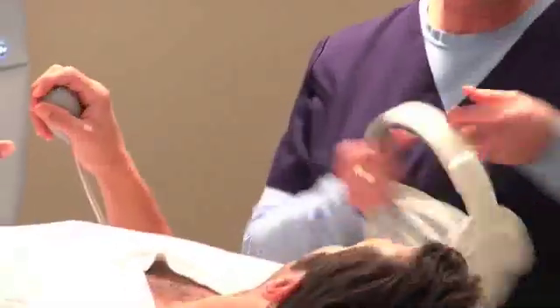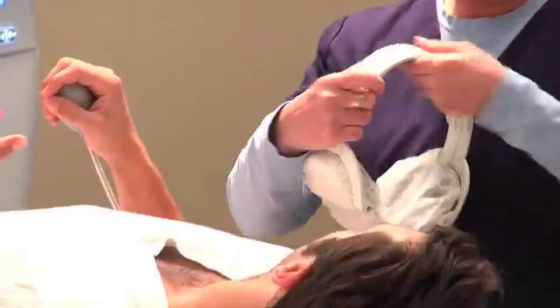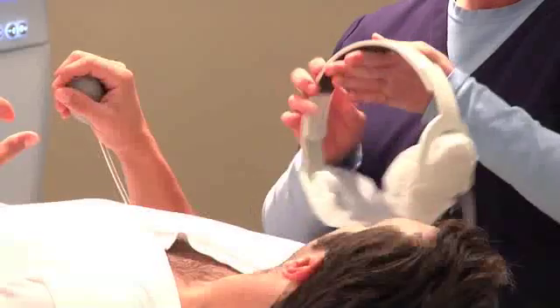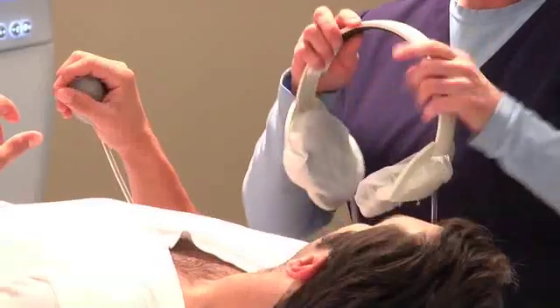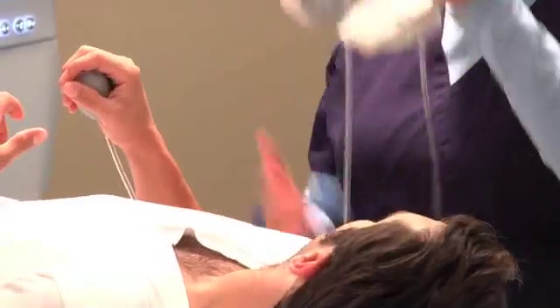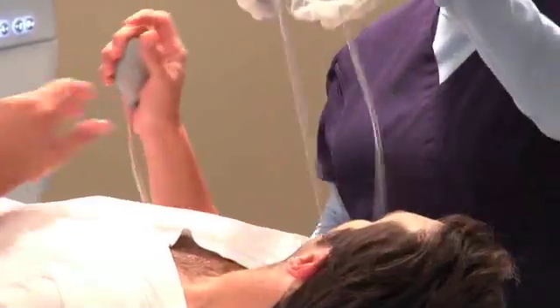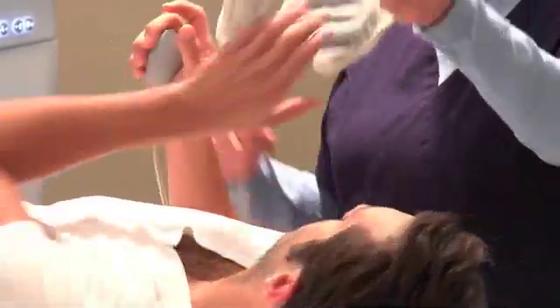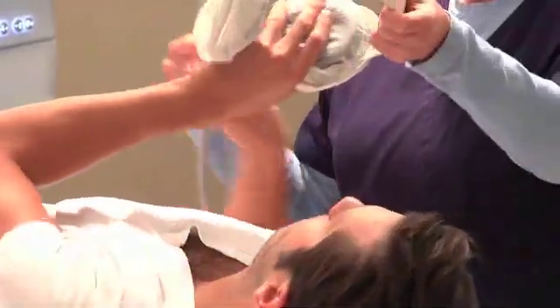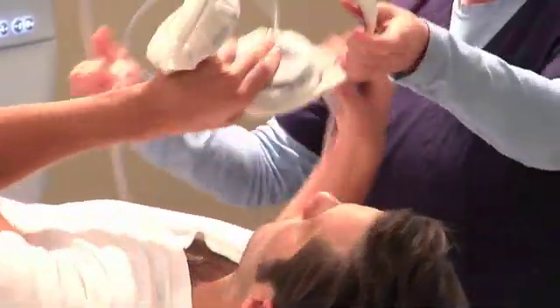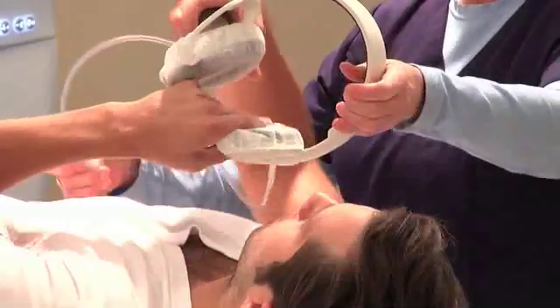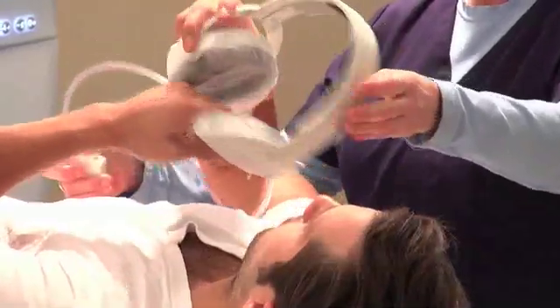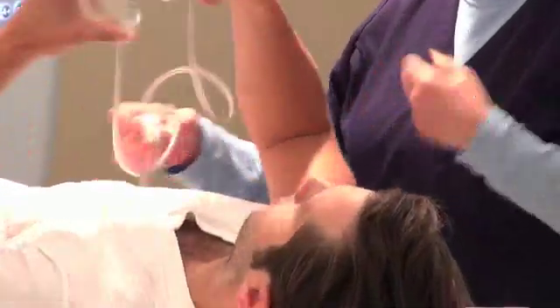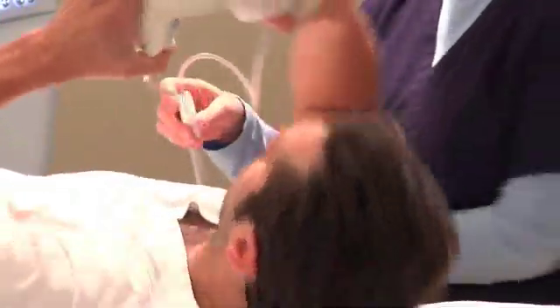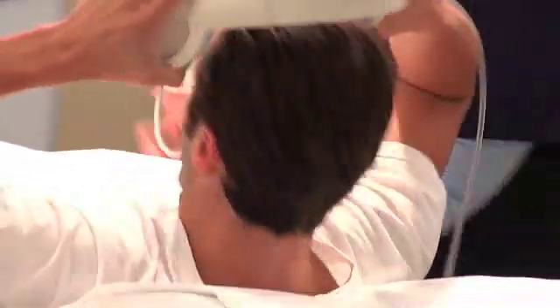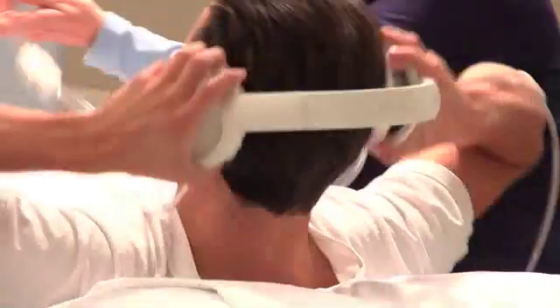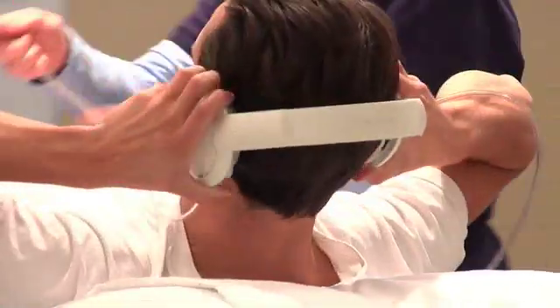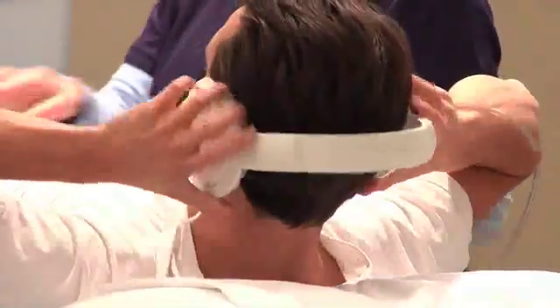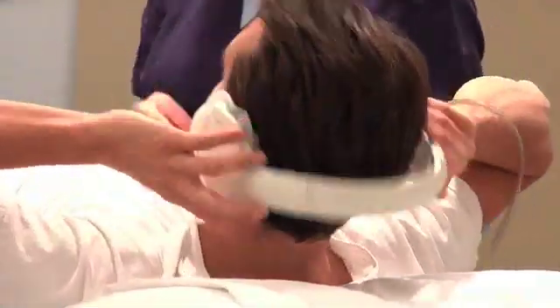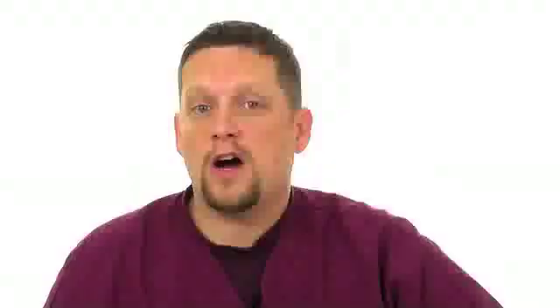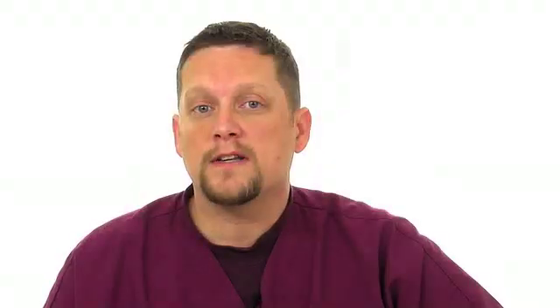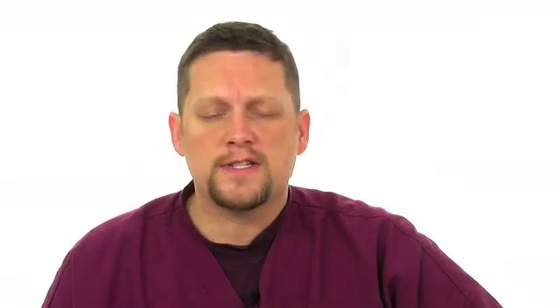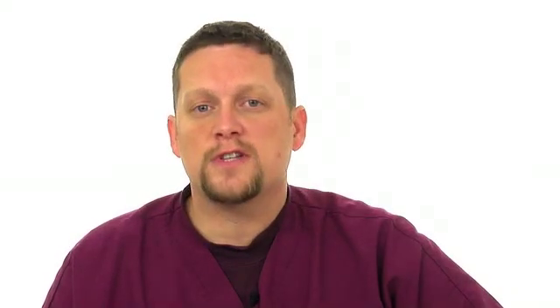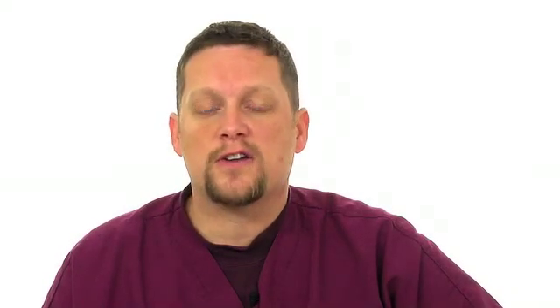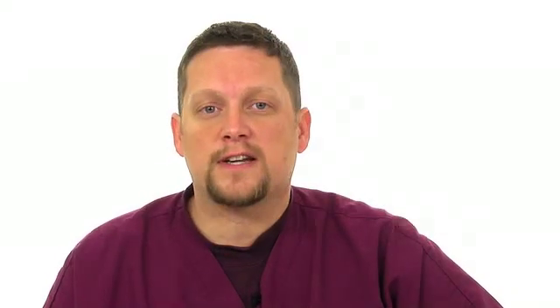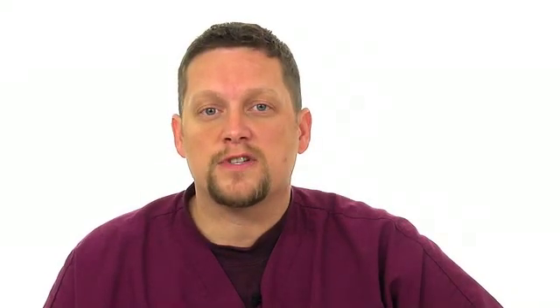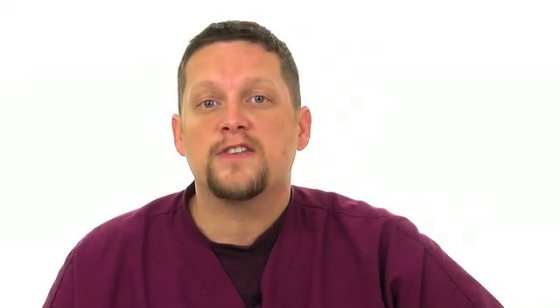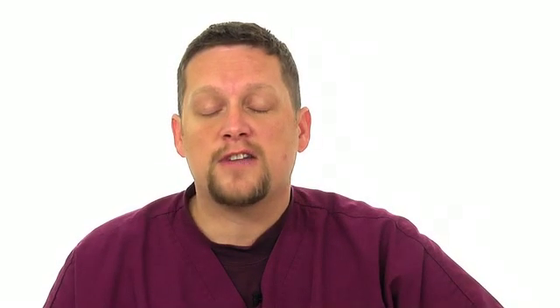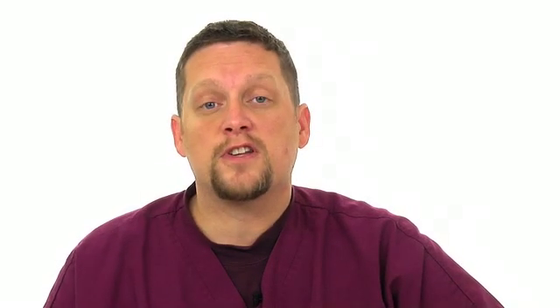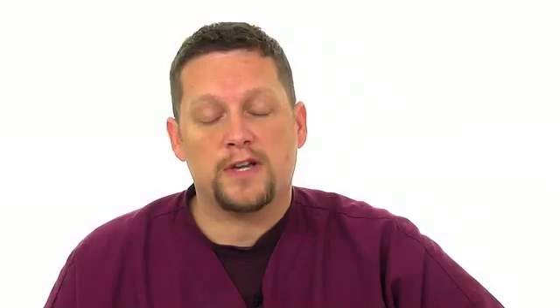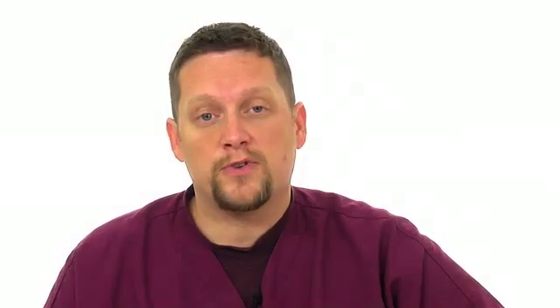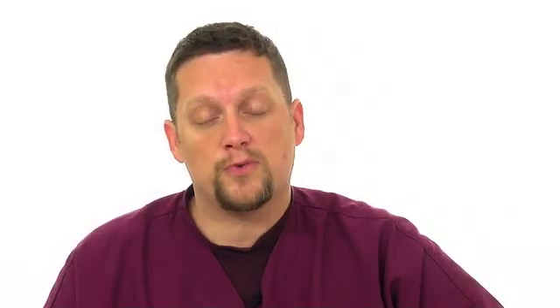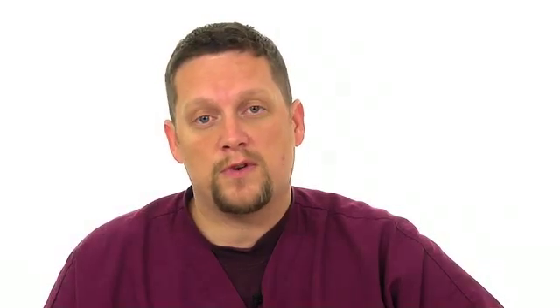Because MRIs are loud, you will be given some hearing protection in the form of headphones. You will be able to listen to the music of your choice. Also, we are going to give you a call button just in case you need to talk to the technologist. The technologist can communicate with you through the headphones.